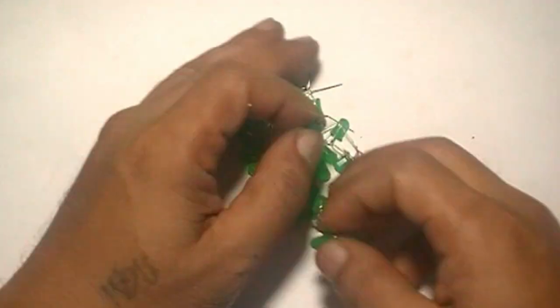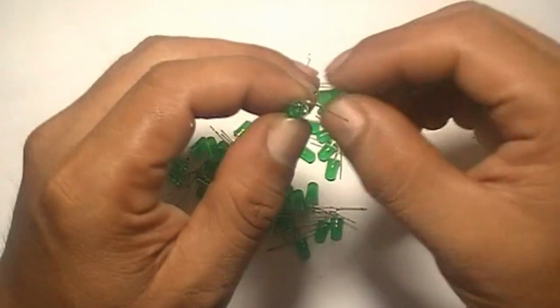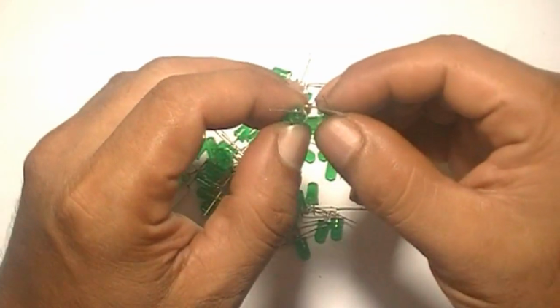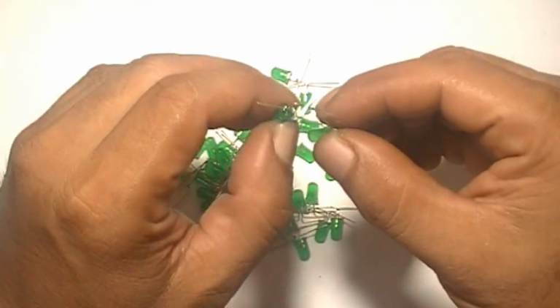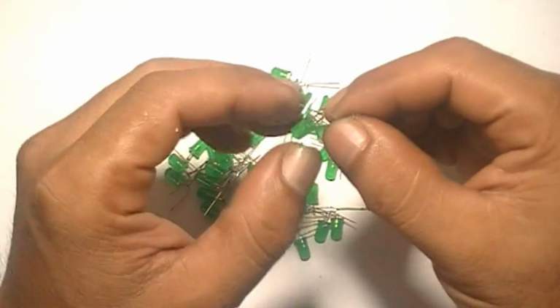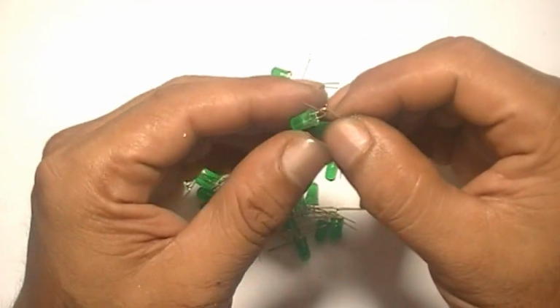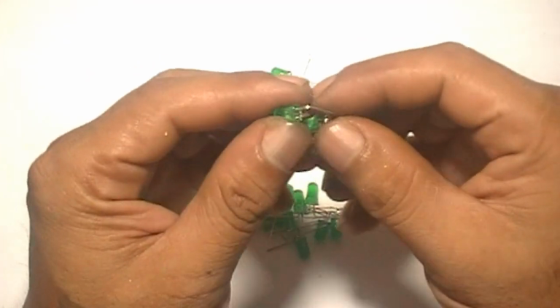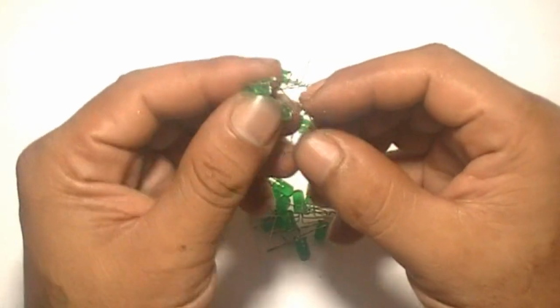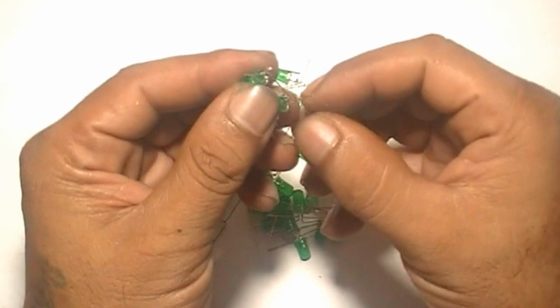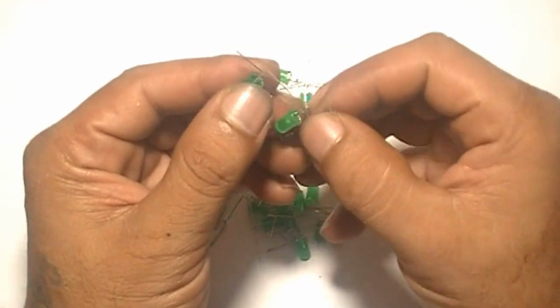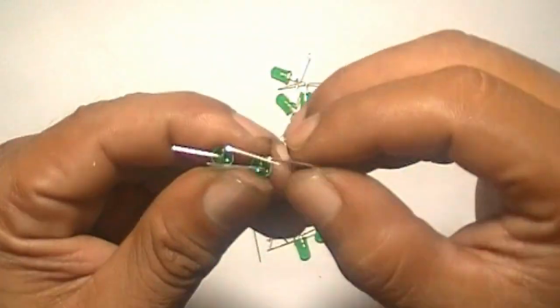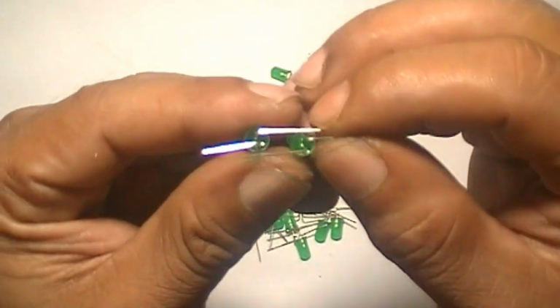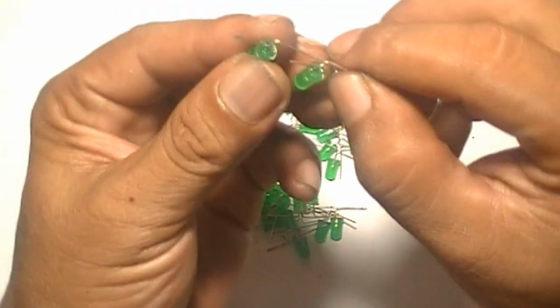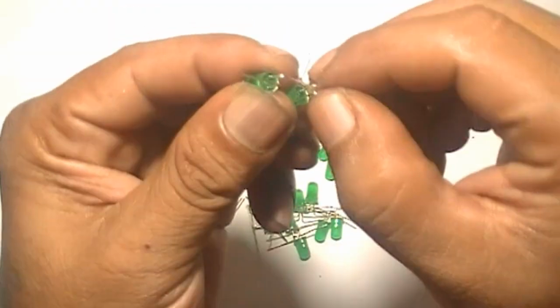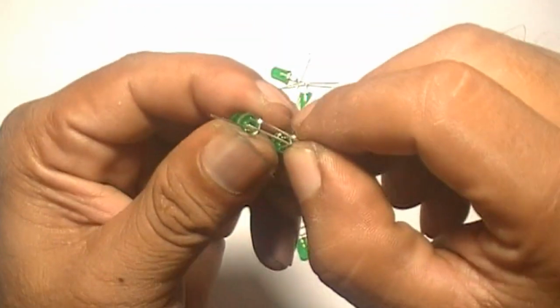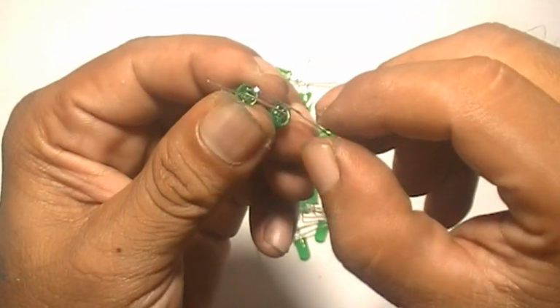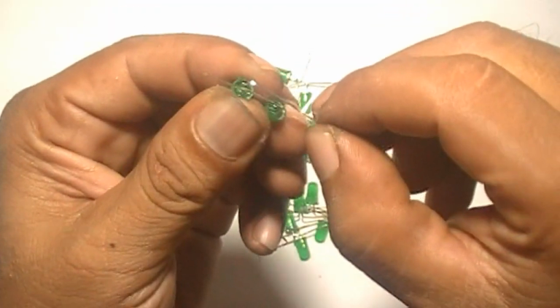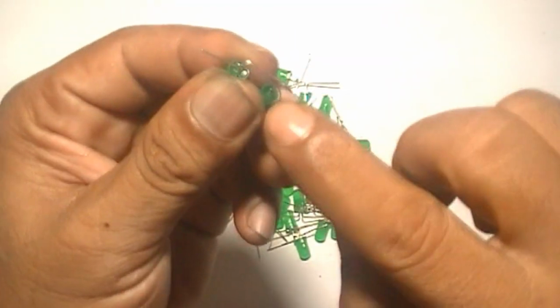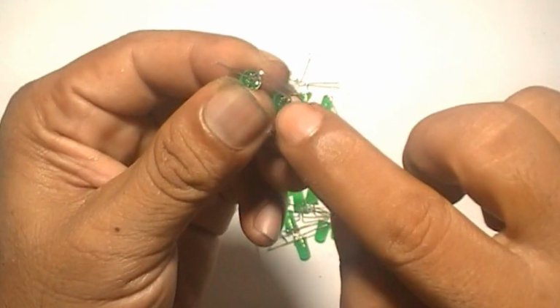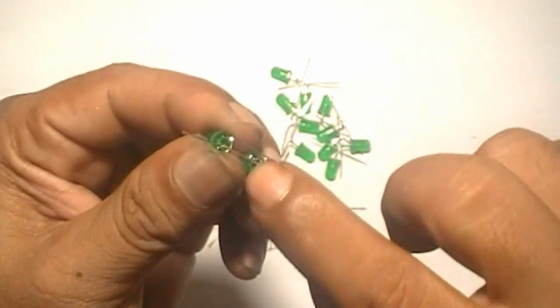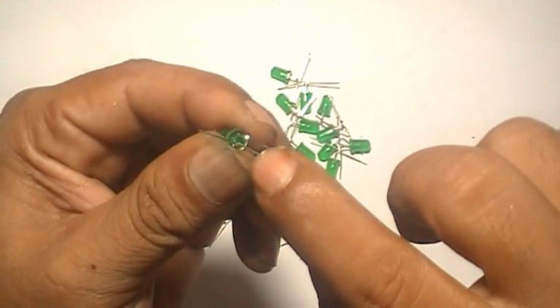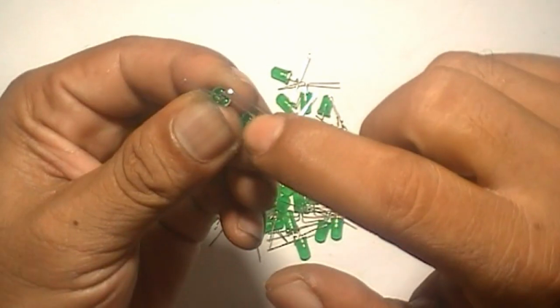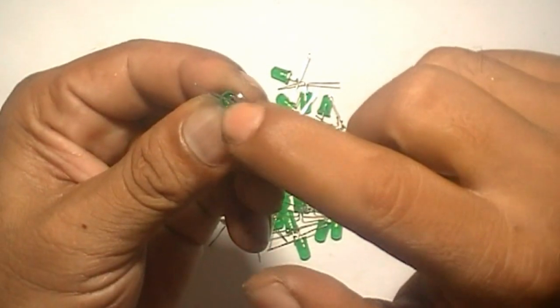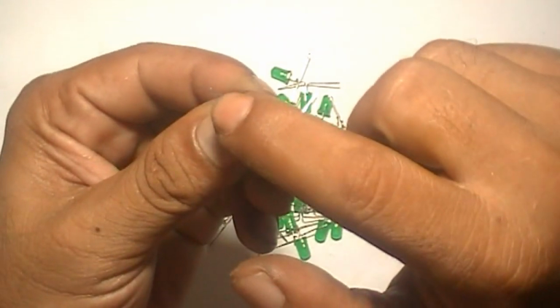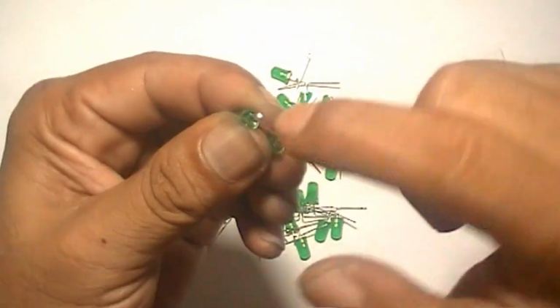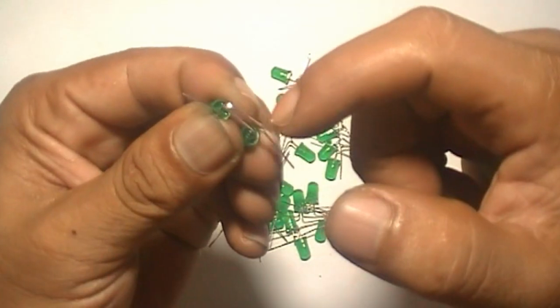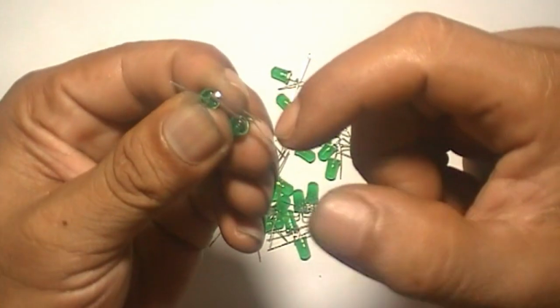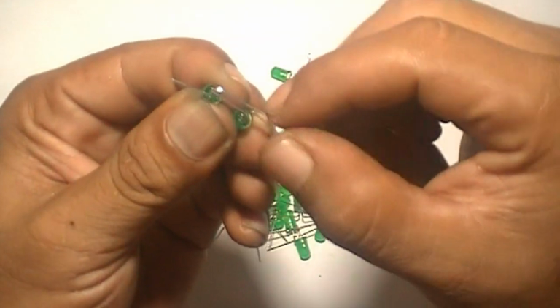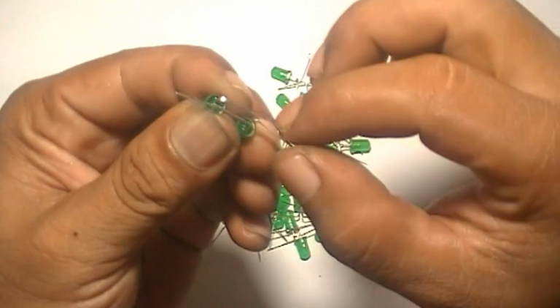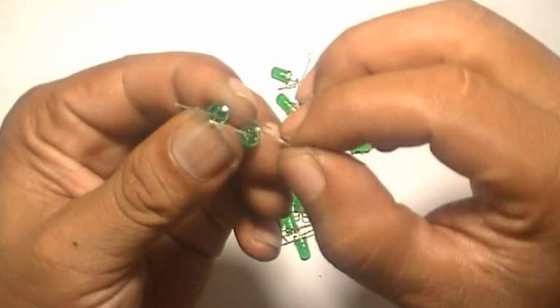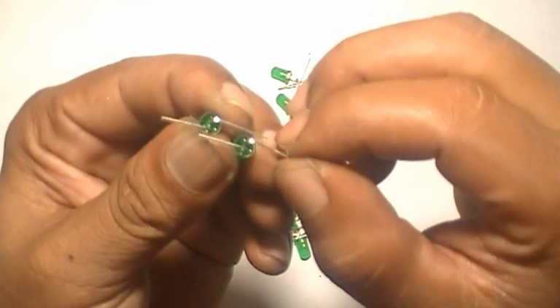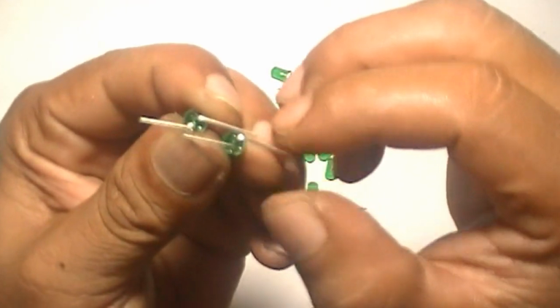Now take every 2 LED lights and connect in parallel like this — cathode to cathode, anode to anode. Like this.